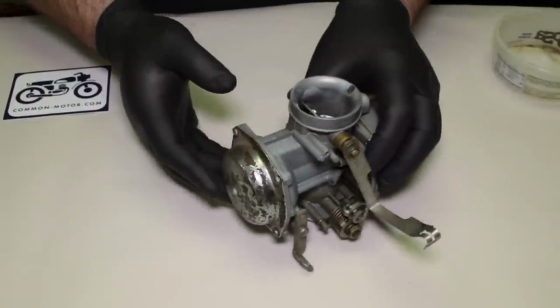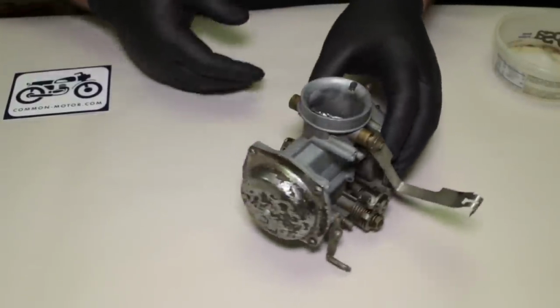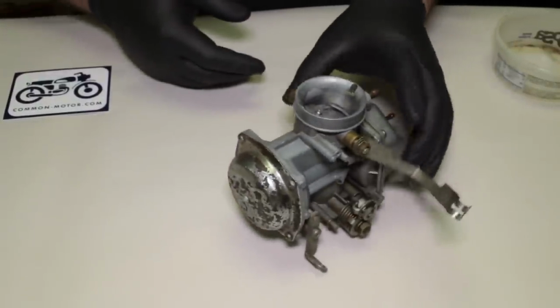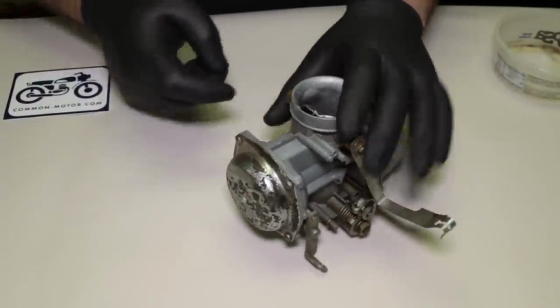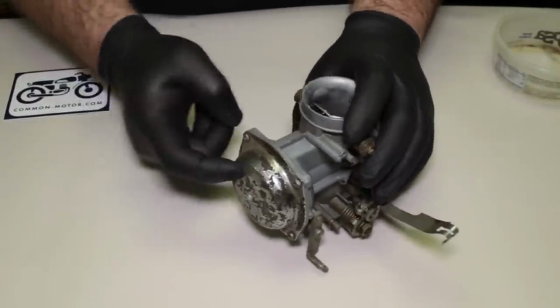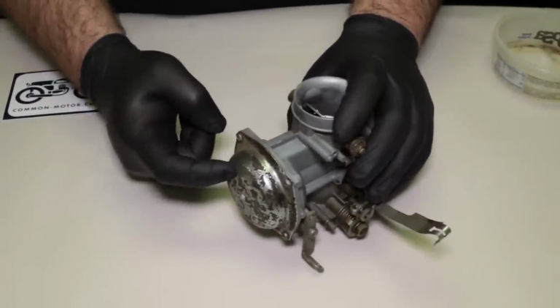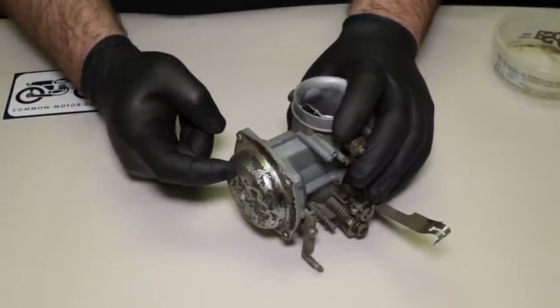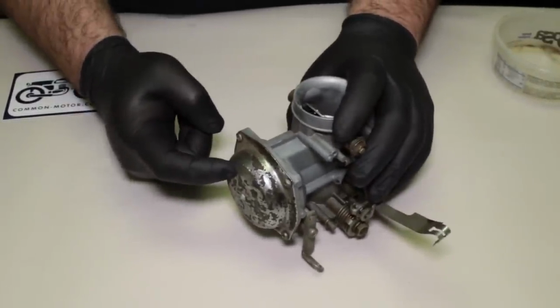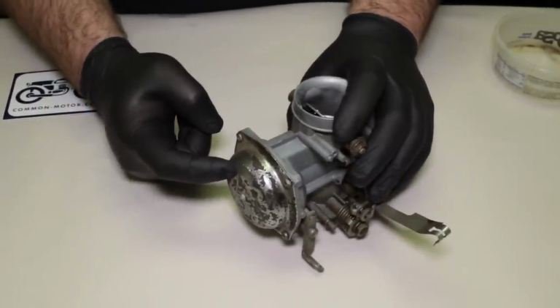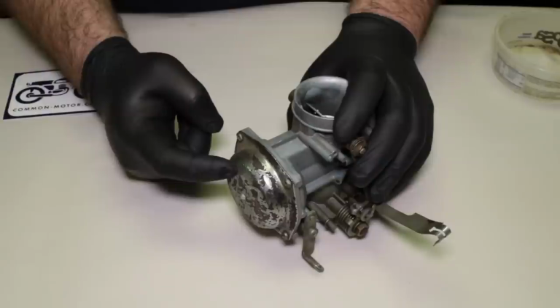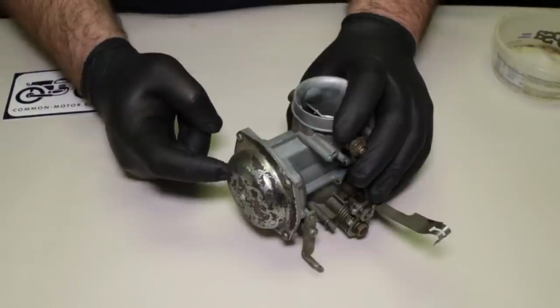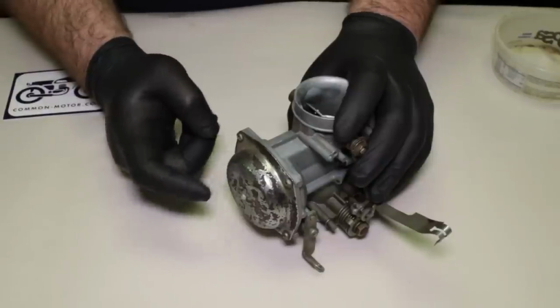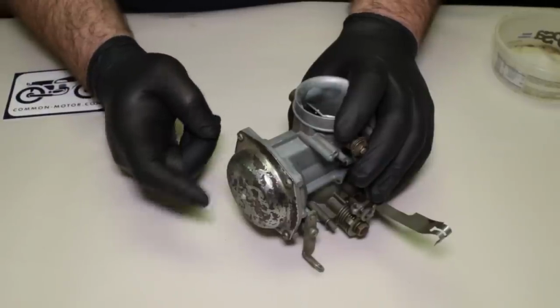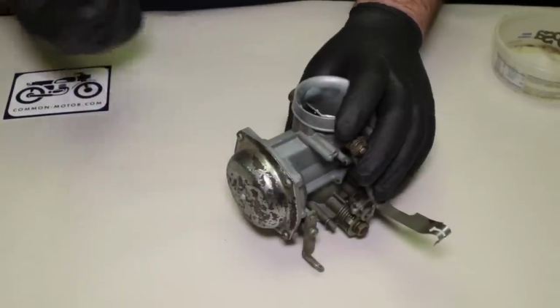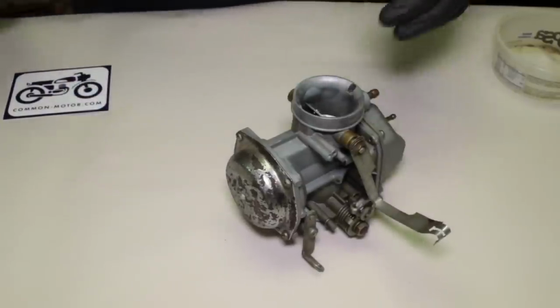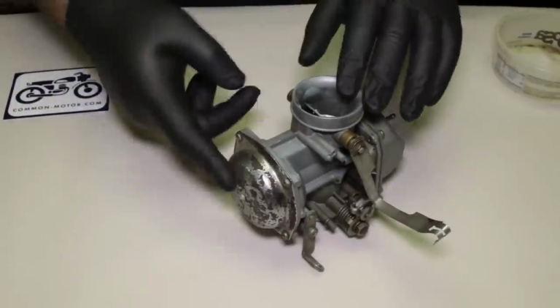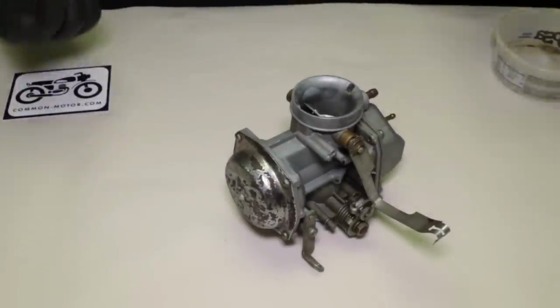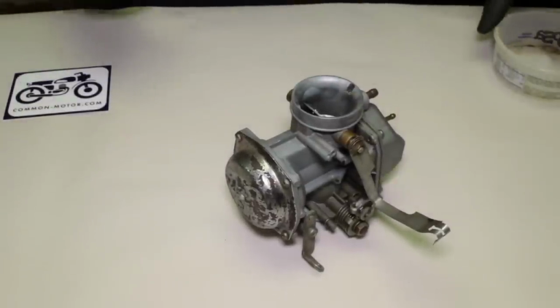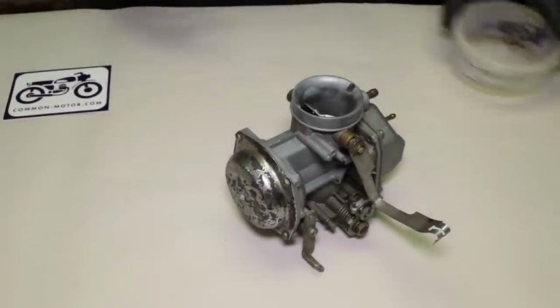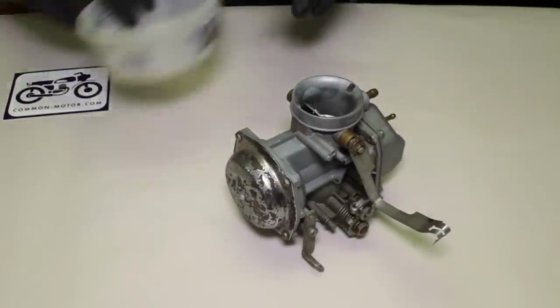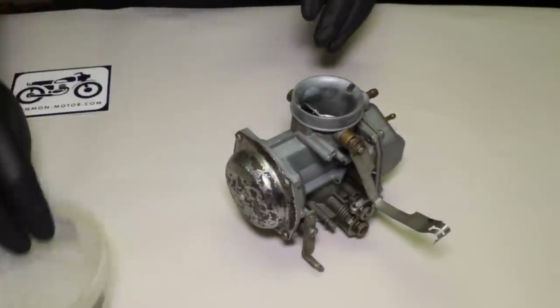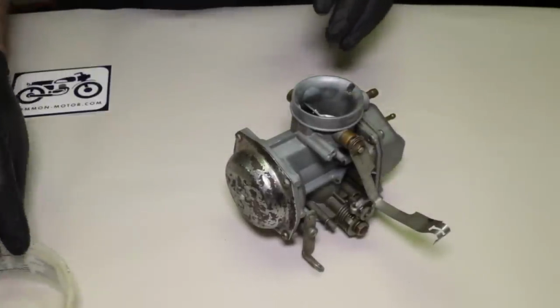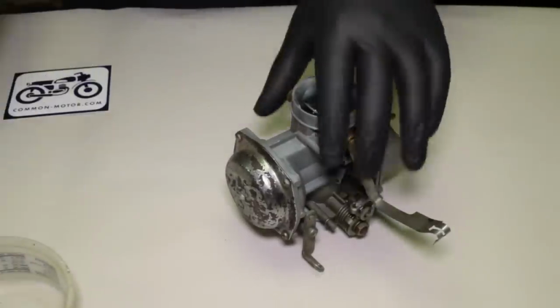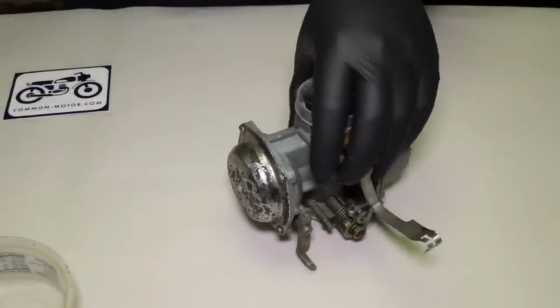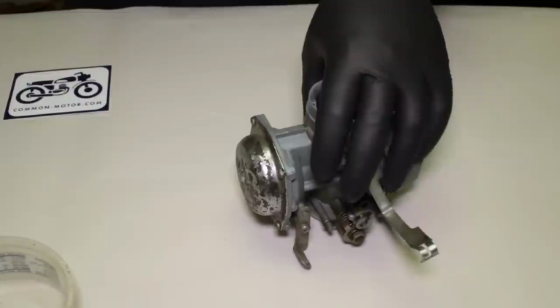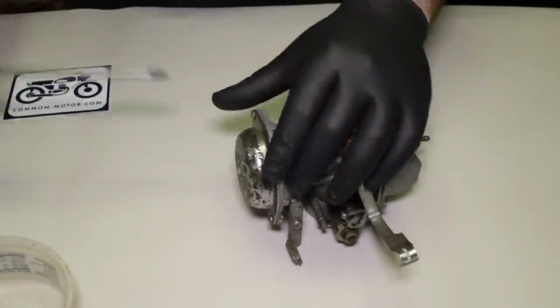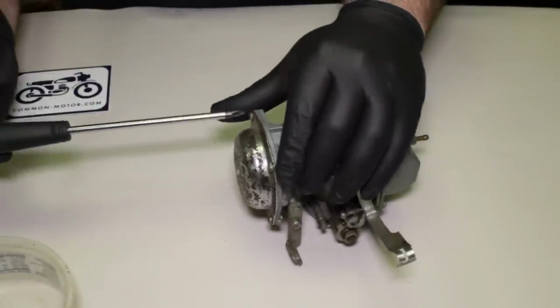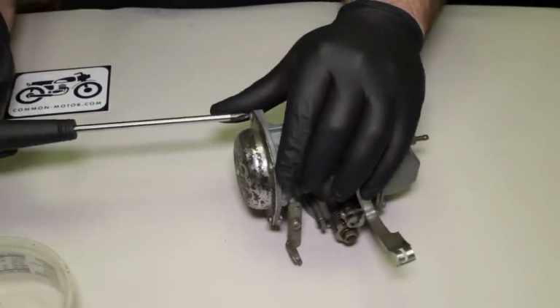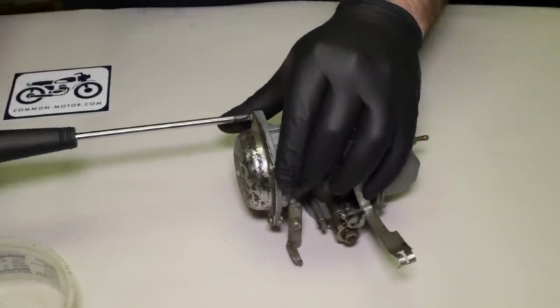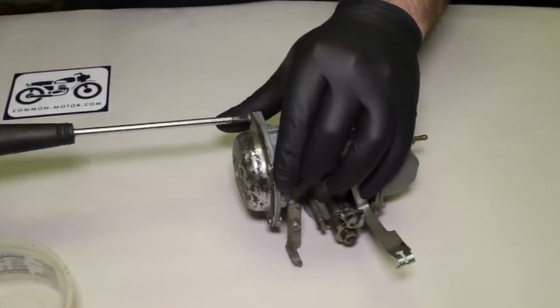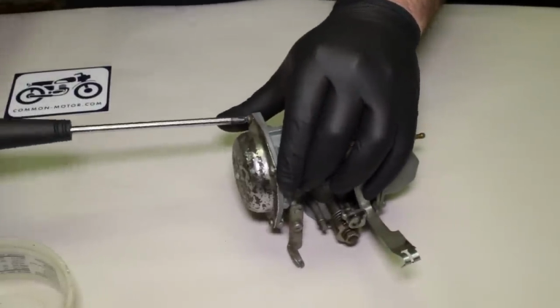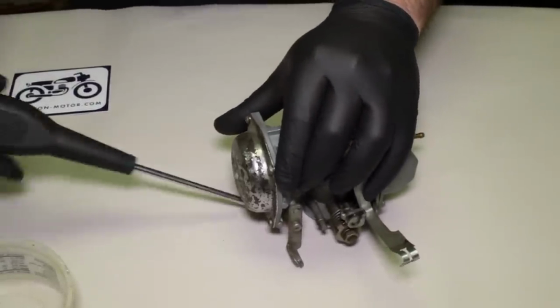The very first thing I'm going to take off is this cover, which has the diaphragm and slide underneath it, and I'll show you in a minute why I want to do this one first. I've also got my bowl here for screws and things like that, so let's just start taking it apart.